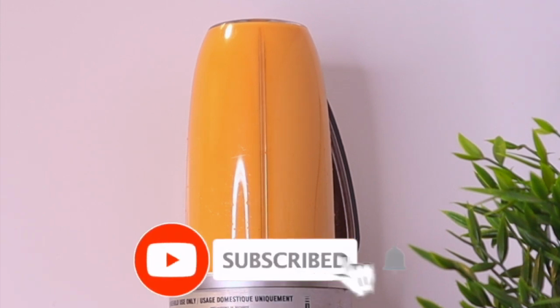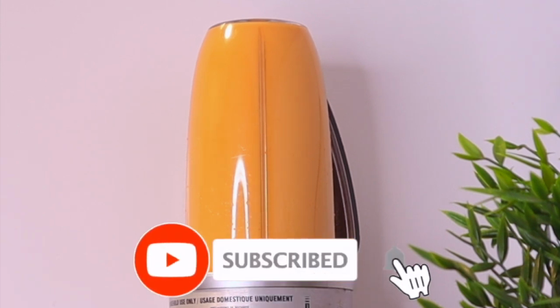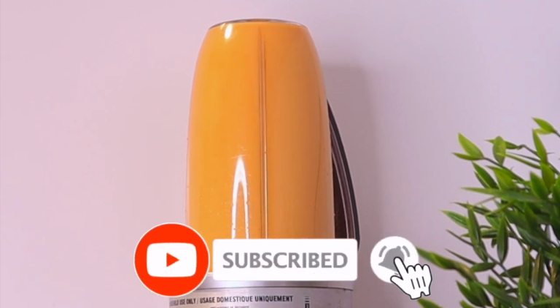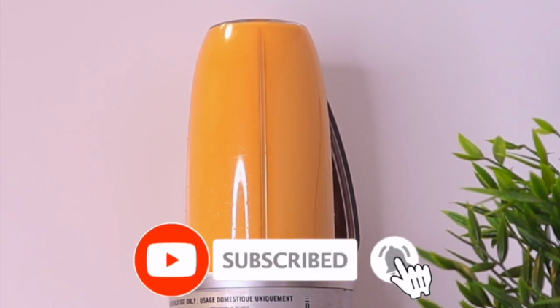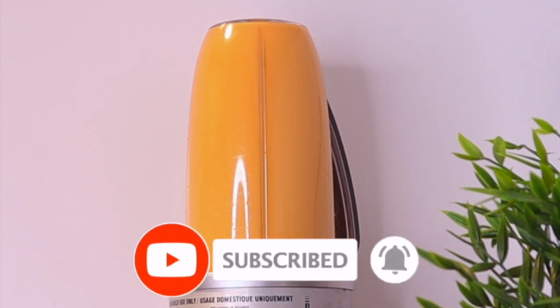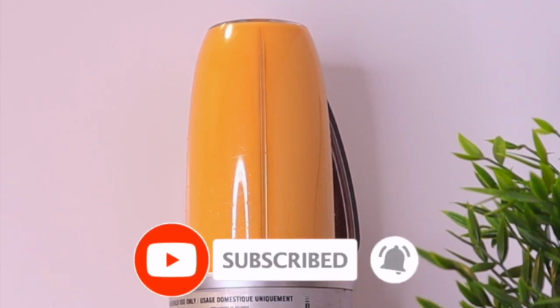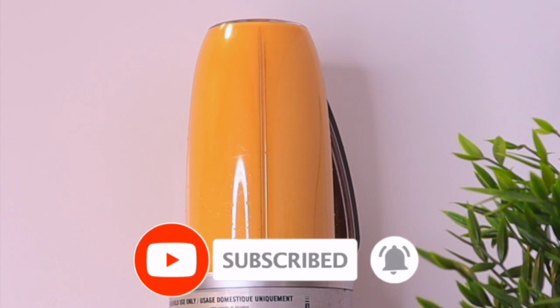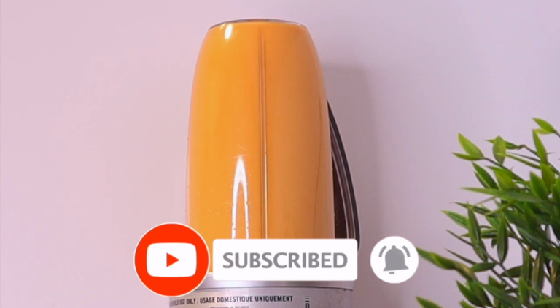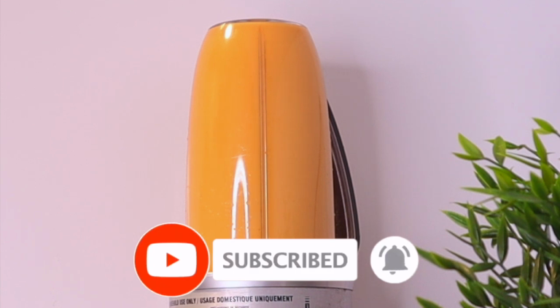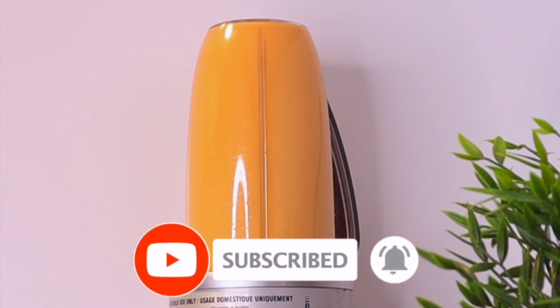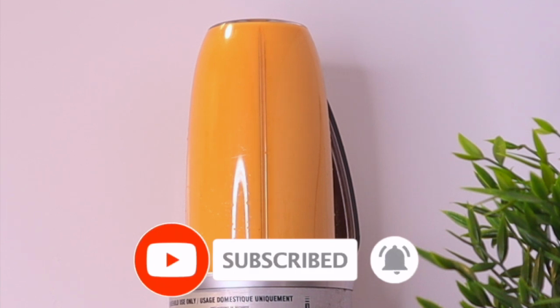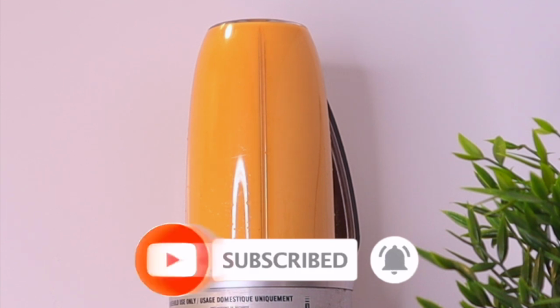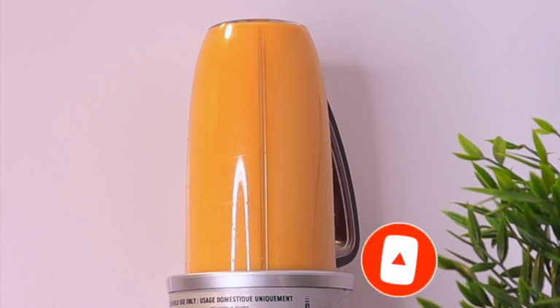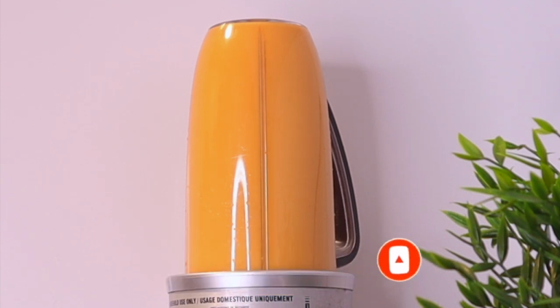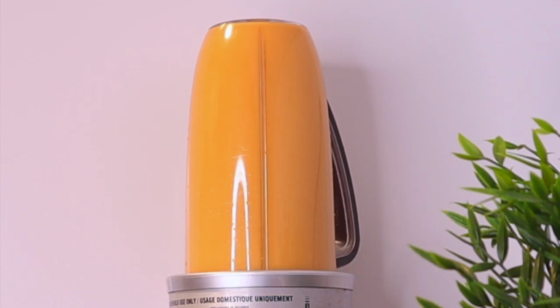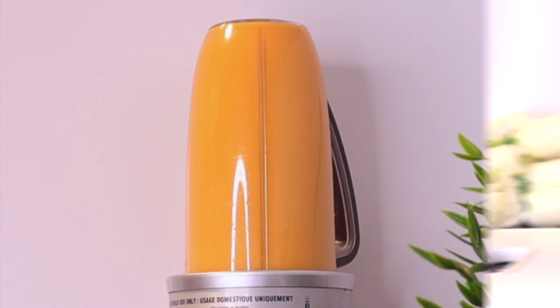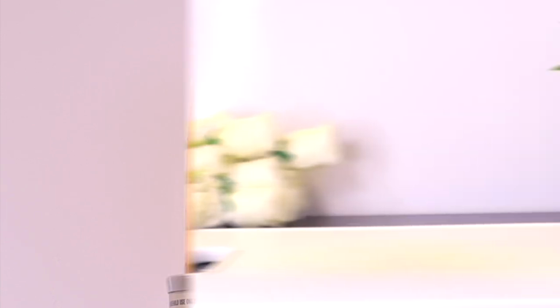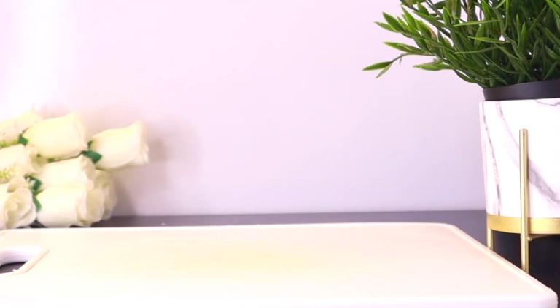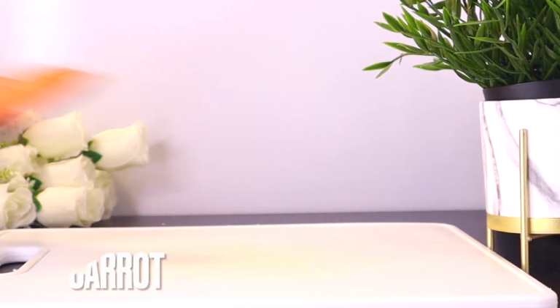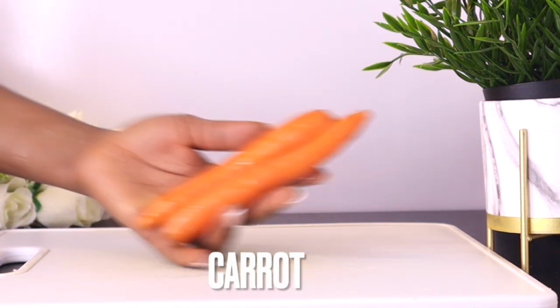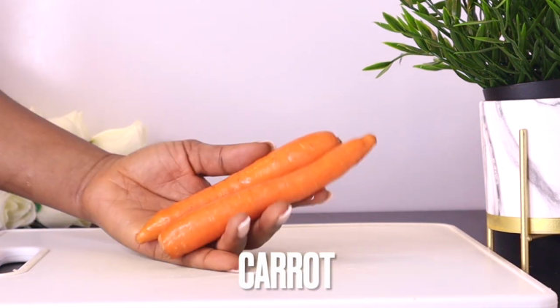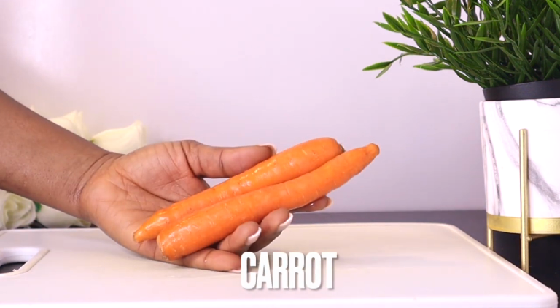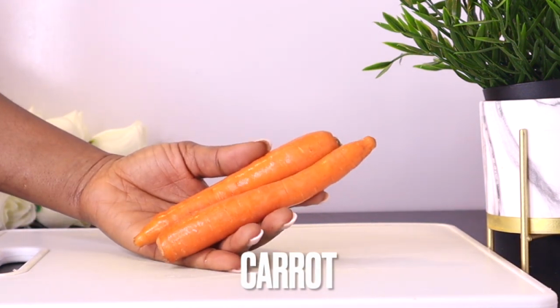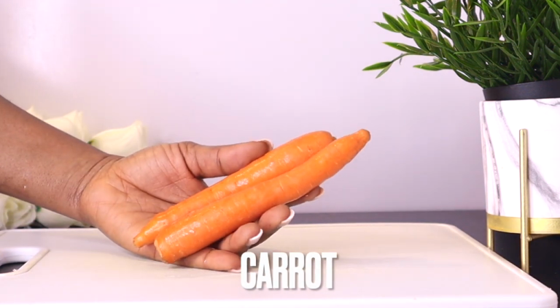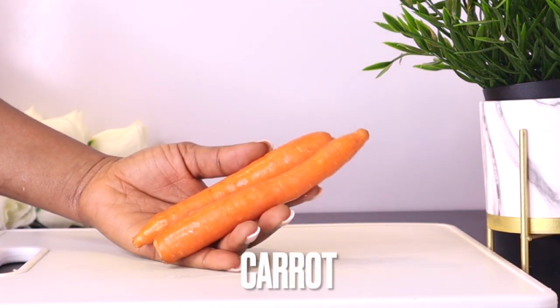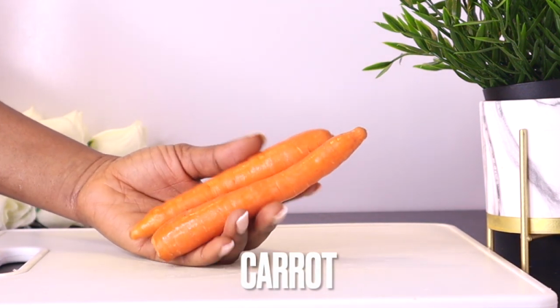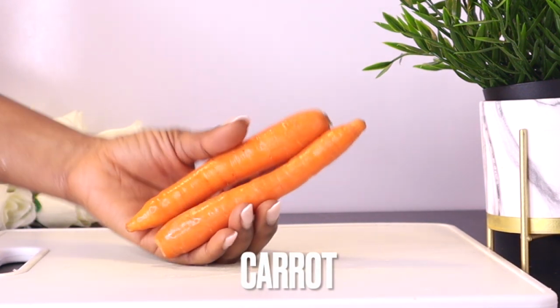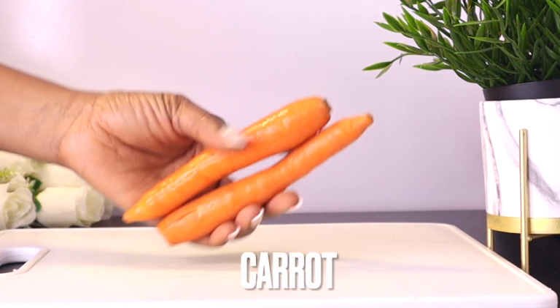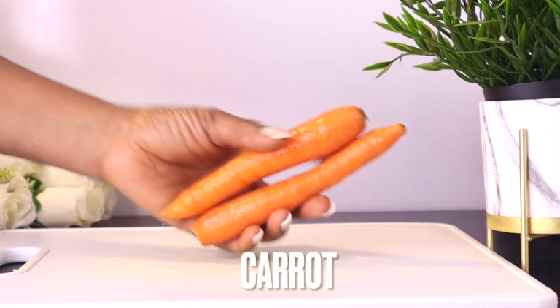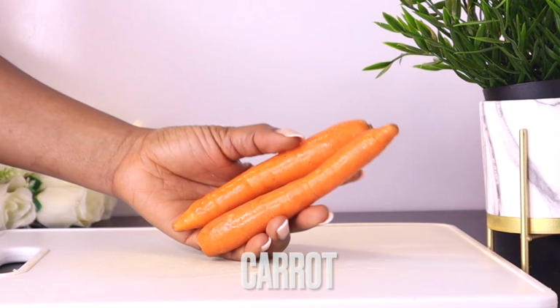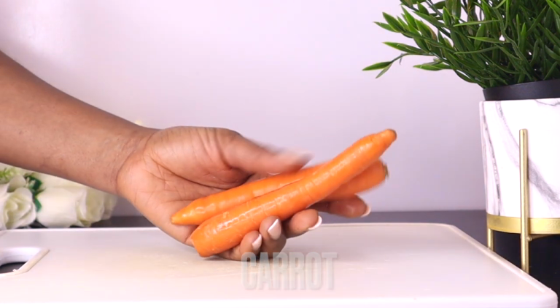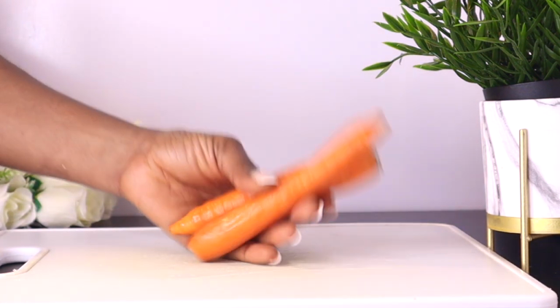If you're new to this channel, please don't forget to subscribe and turn on your post notifications. To make this delicious drink, the first ingredient we're going to be needing is carrots. I'm using two carrots for this drink — this is a one-time drink for one person.